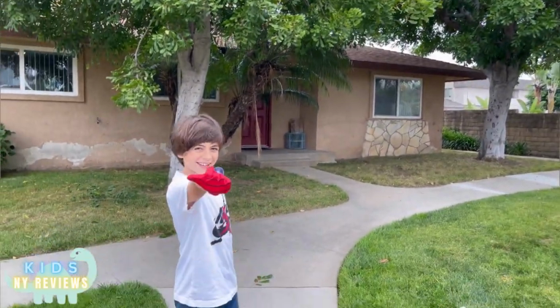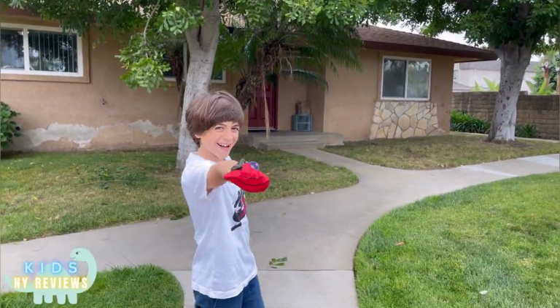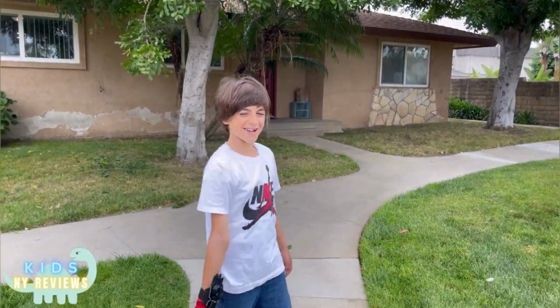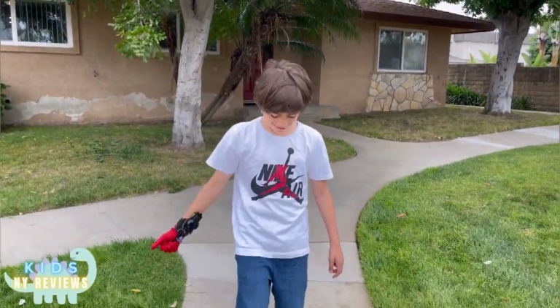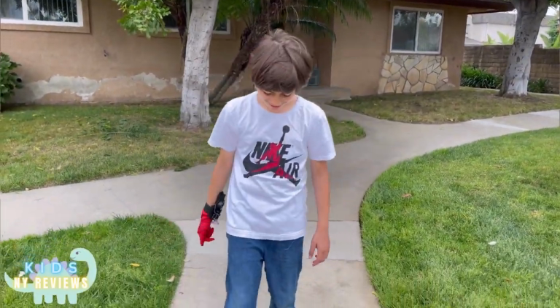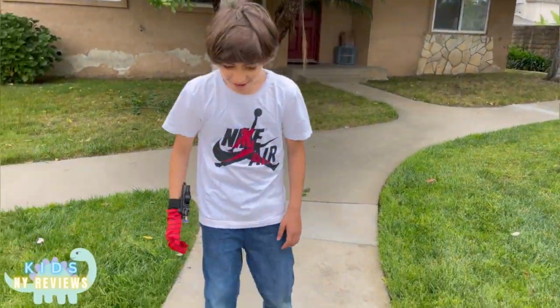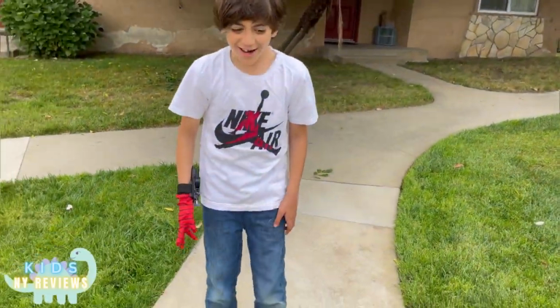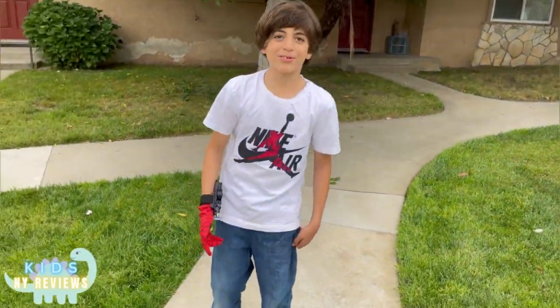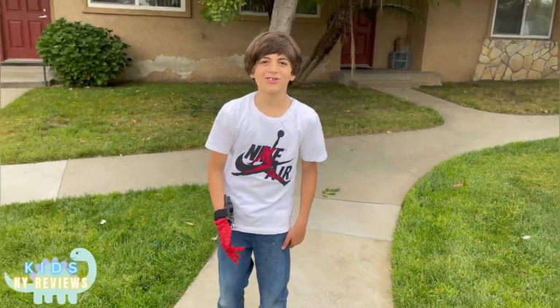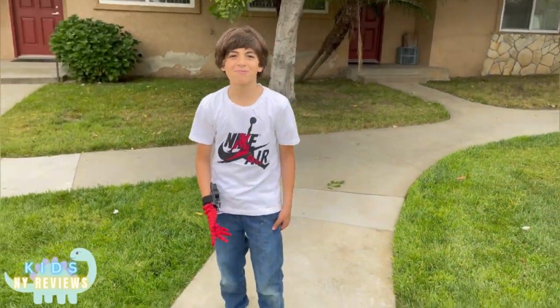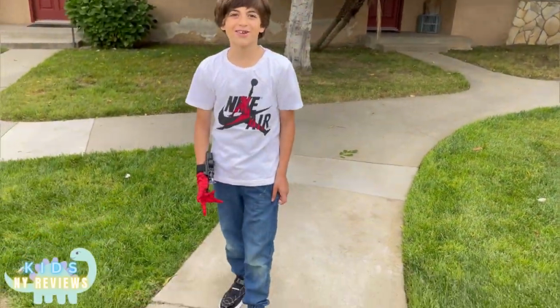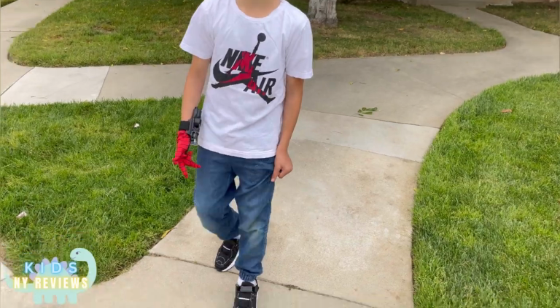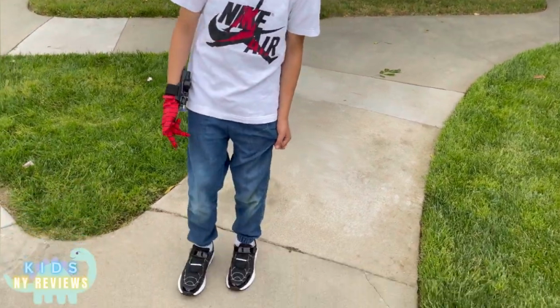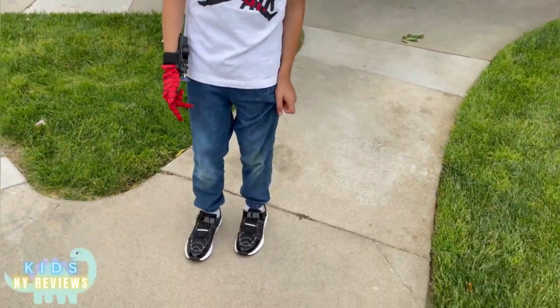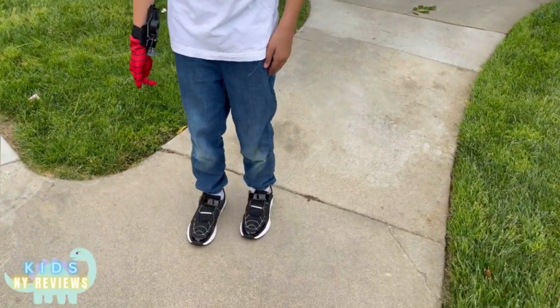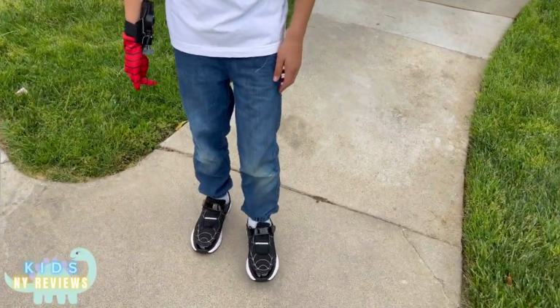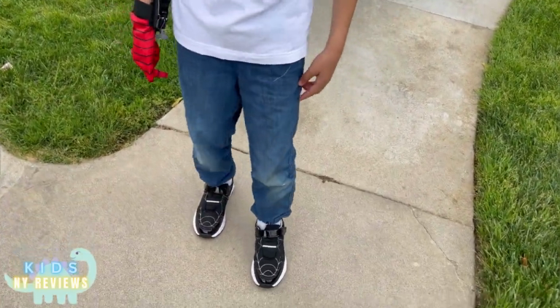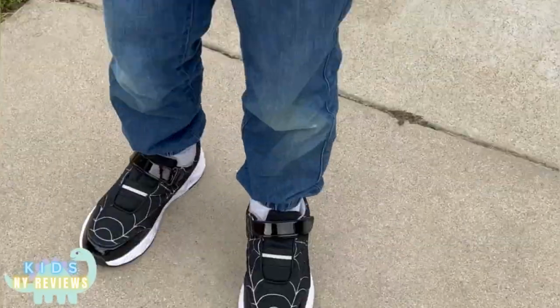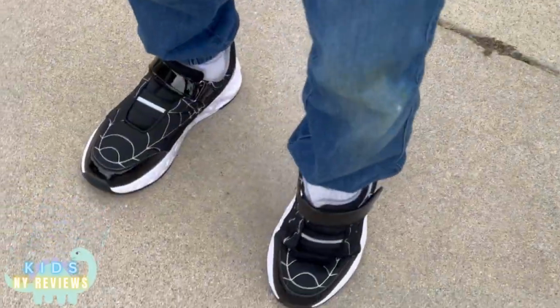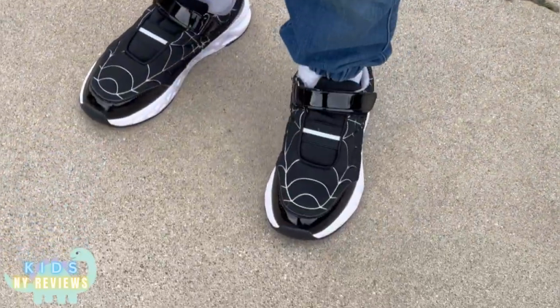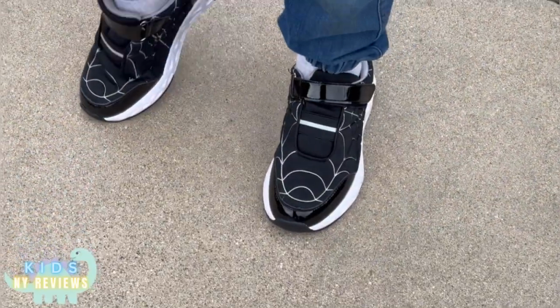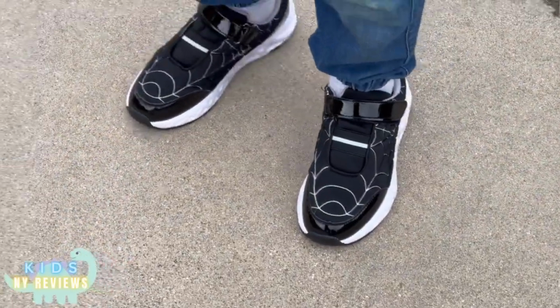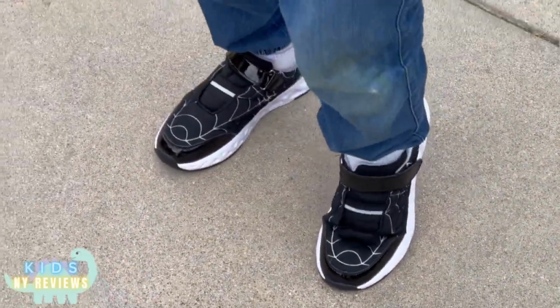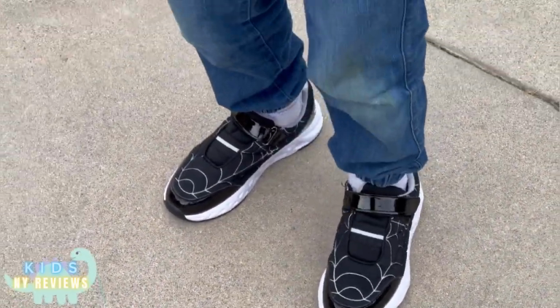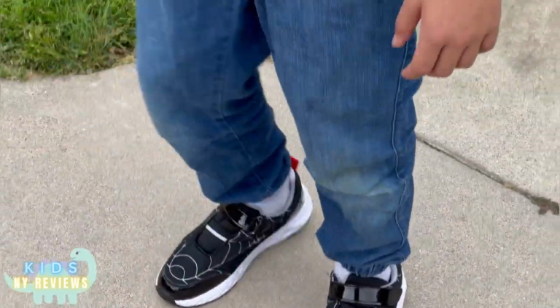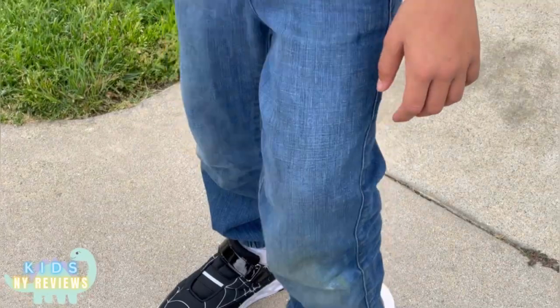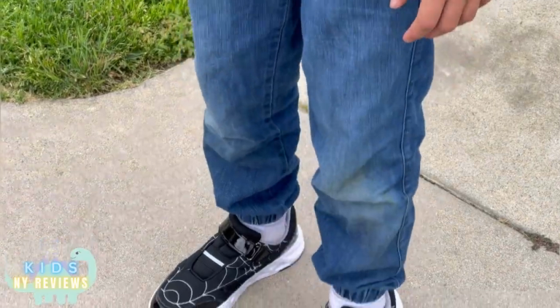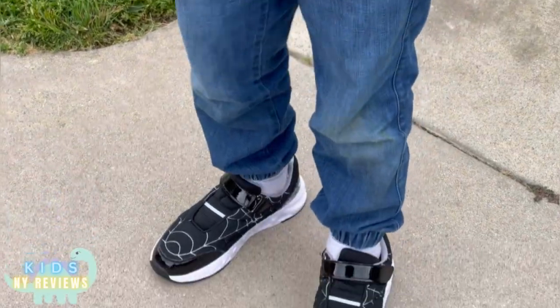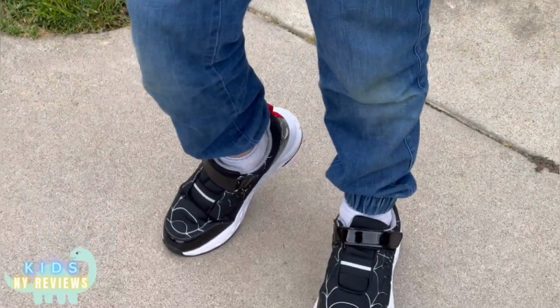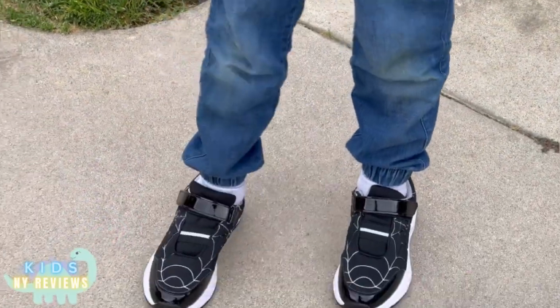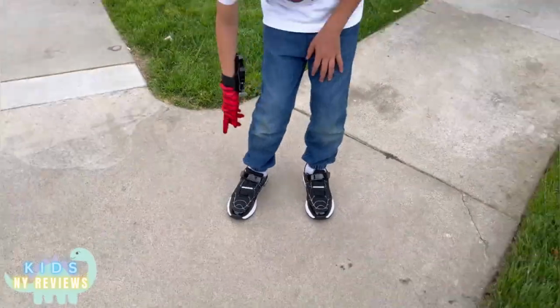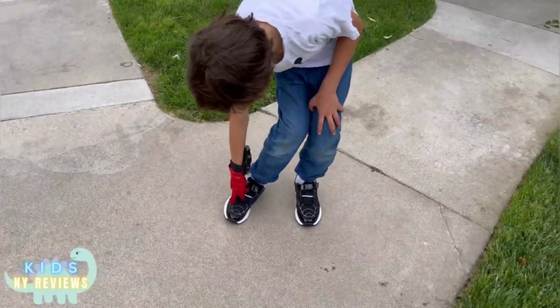Hello guys, I'm going to be showing you the spider shoes. They're really comfortable, bendy, and flexible.